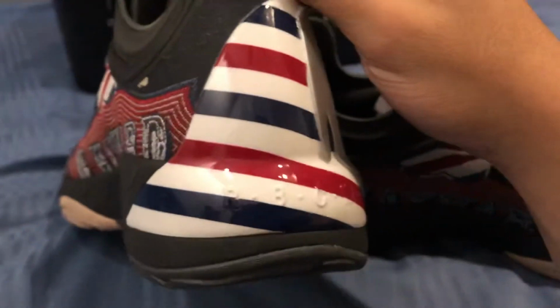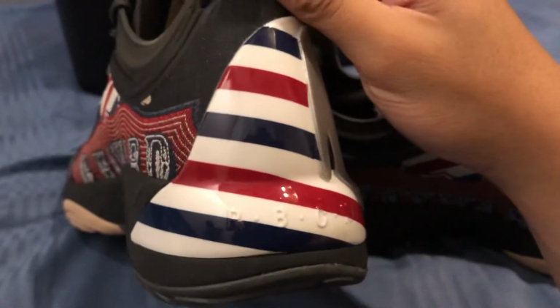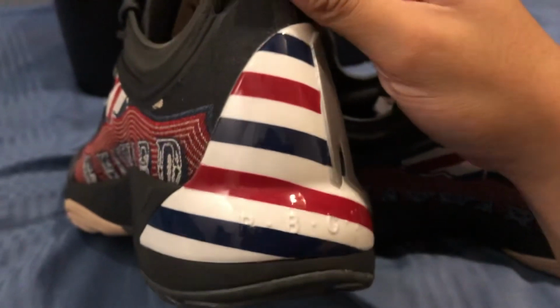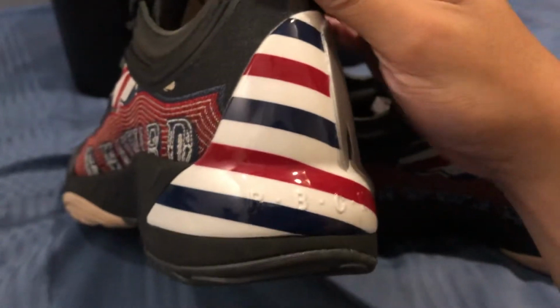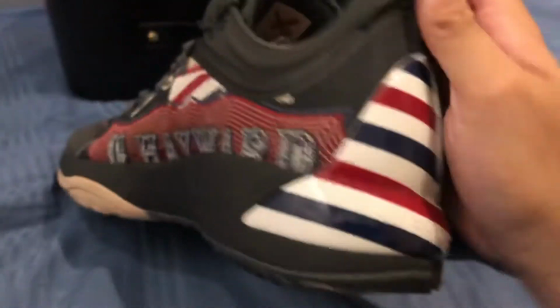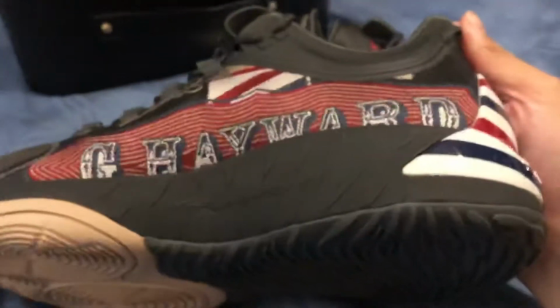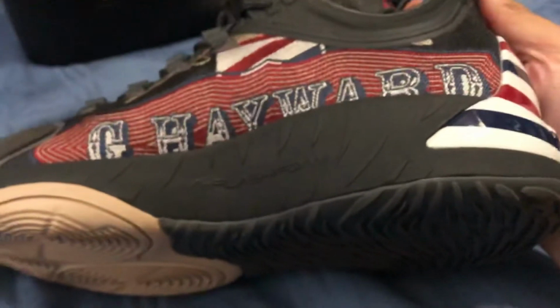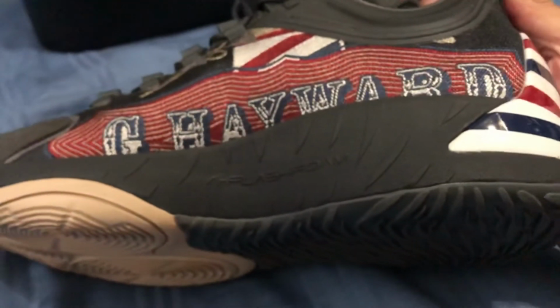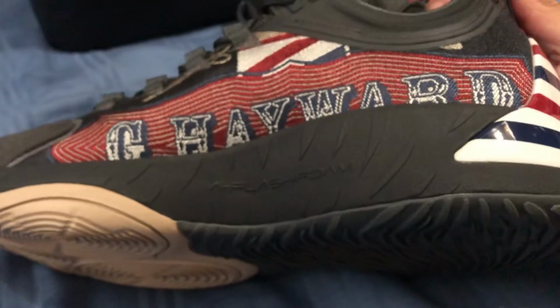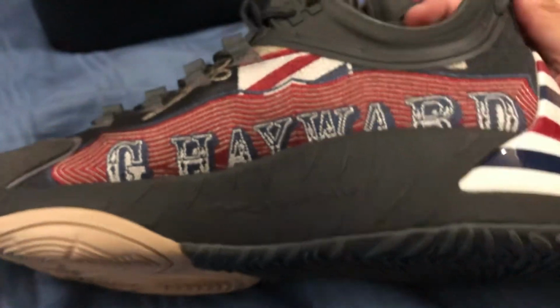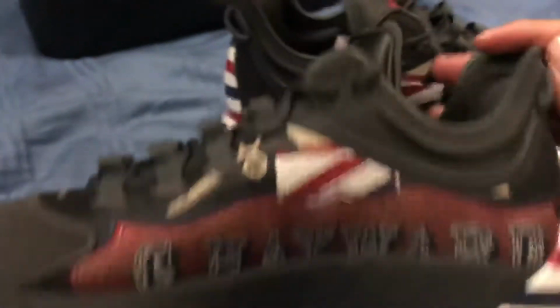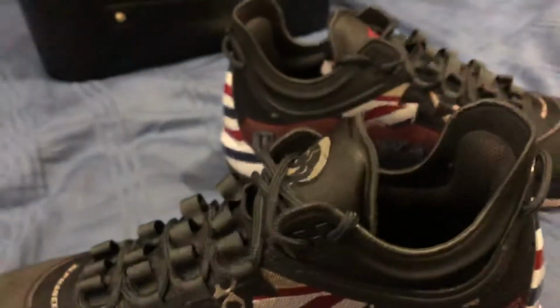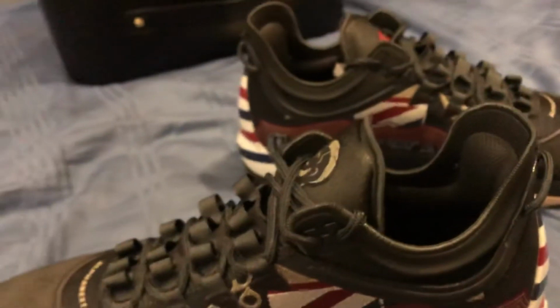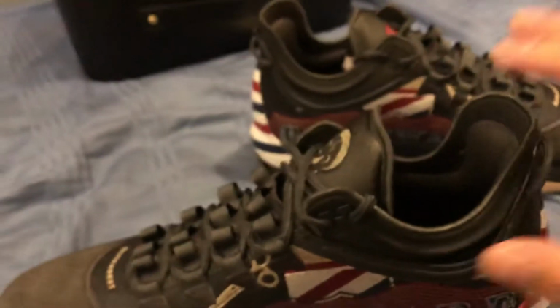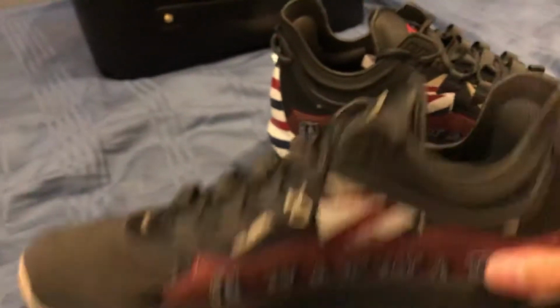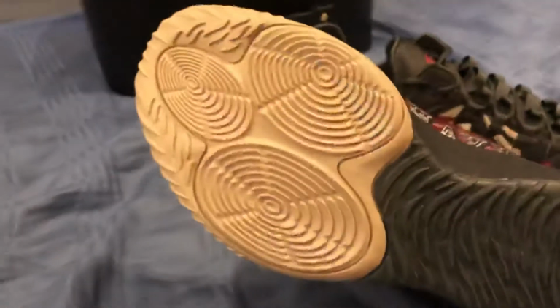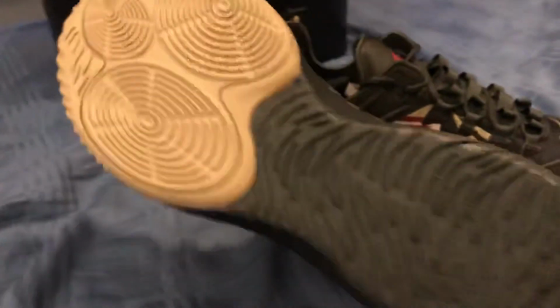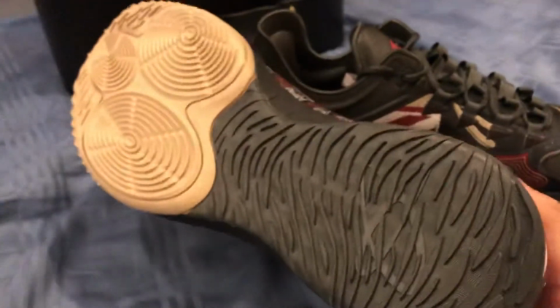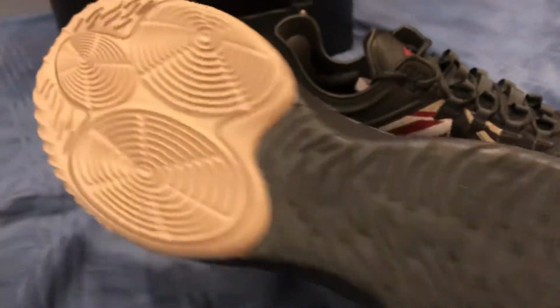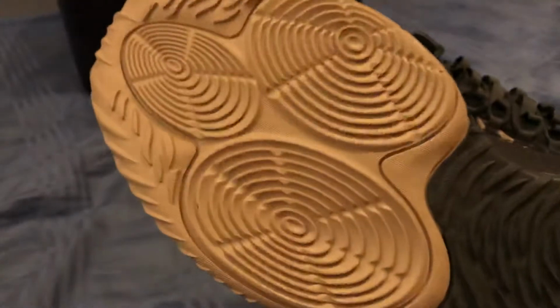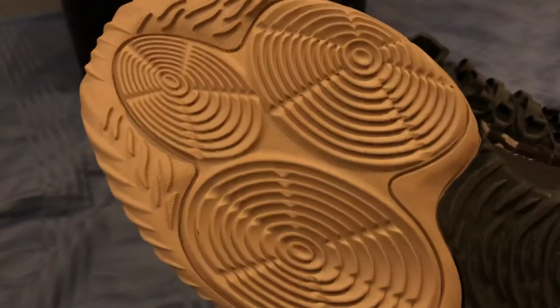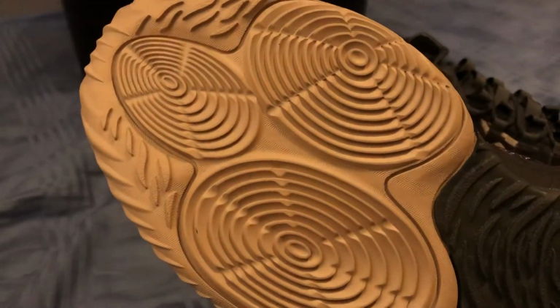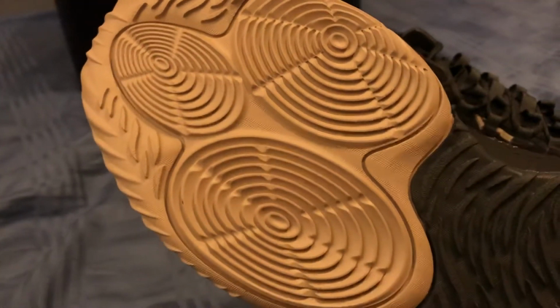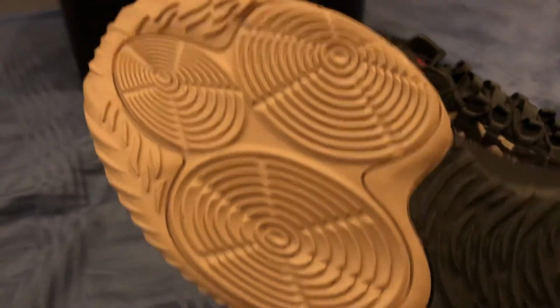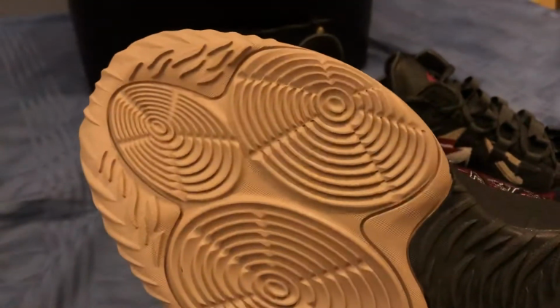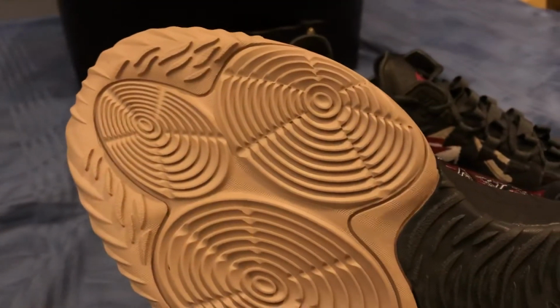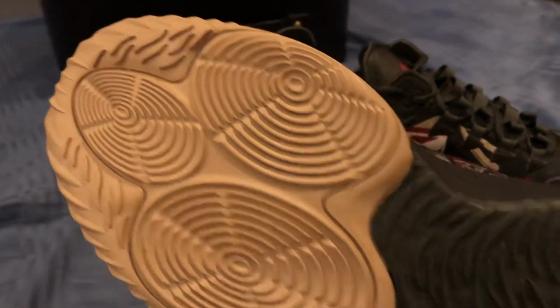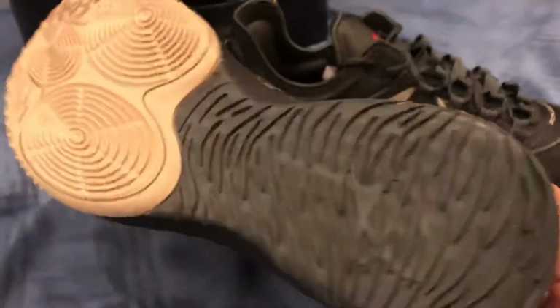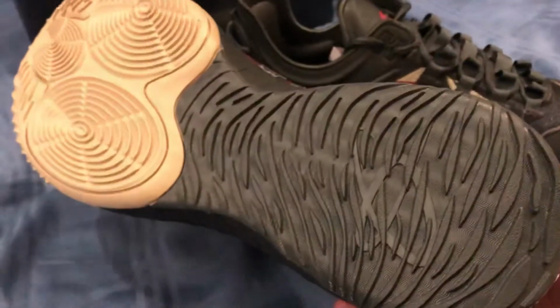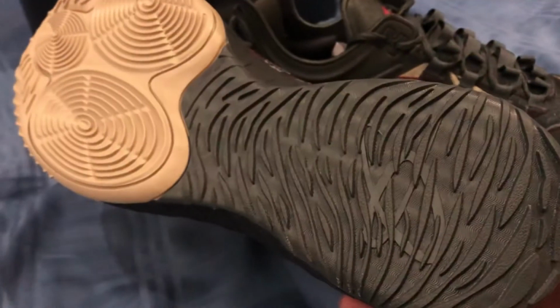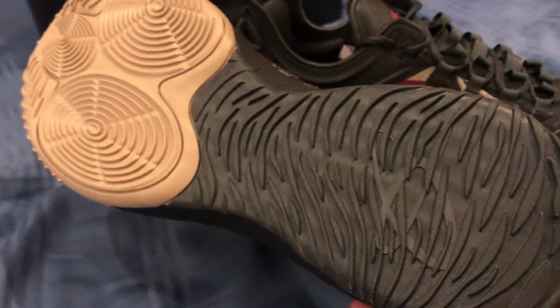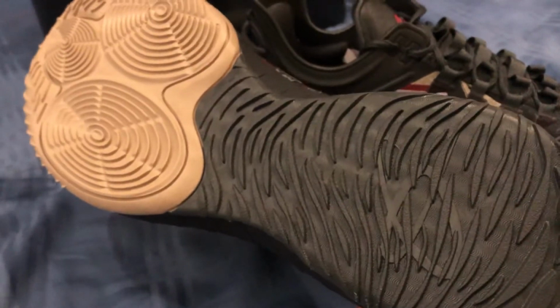For cushioning, they've got Flash Foam — same as the other colorways. The traction pattern is also the same, but this one features a solid outsole with a circular pattern and tiger stripes.